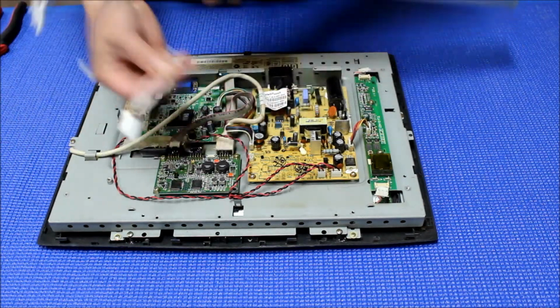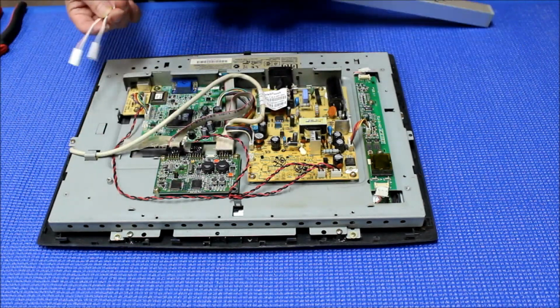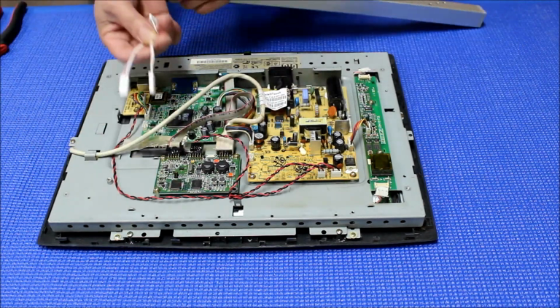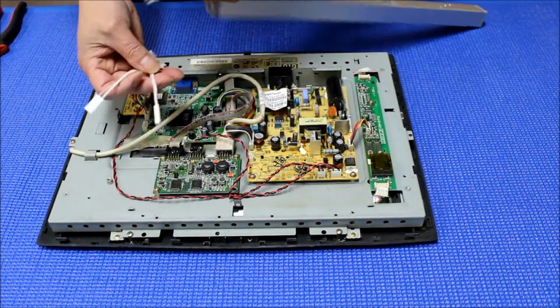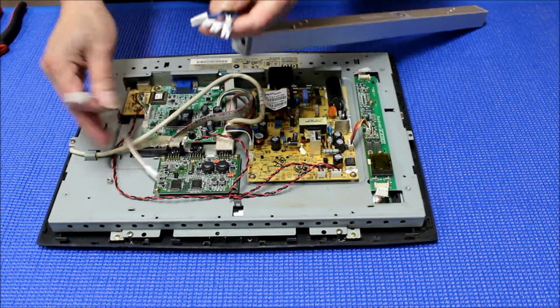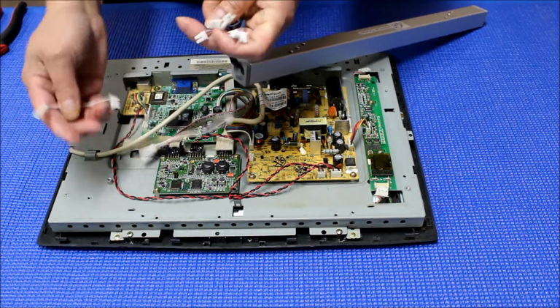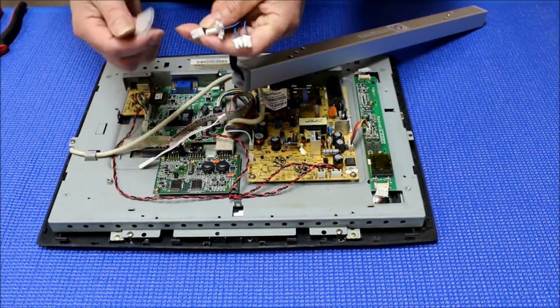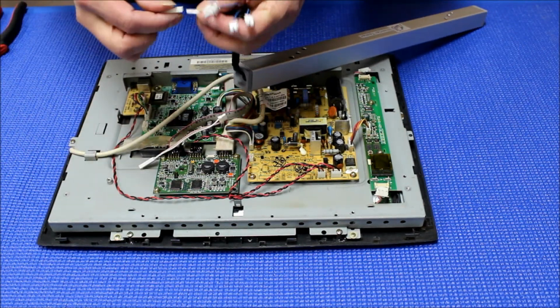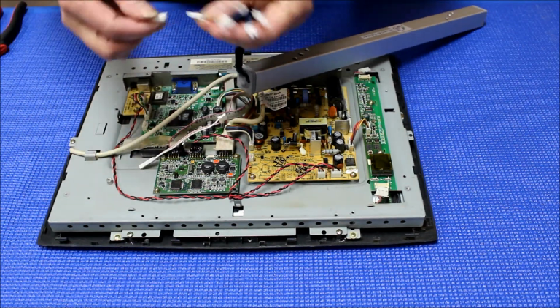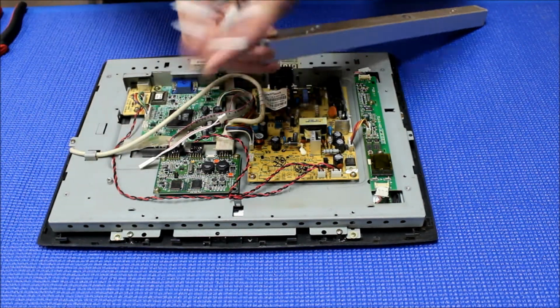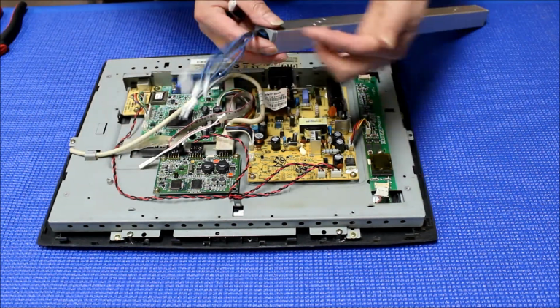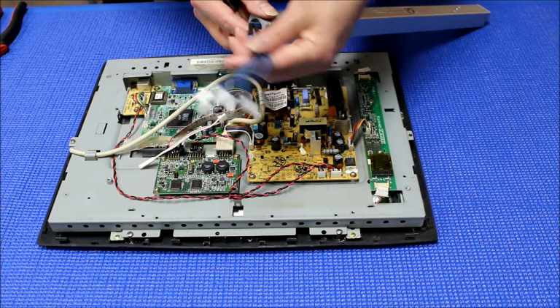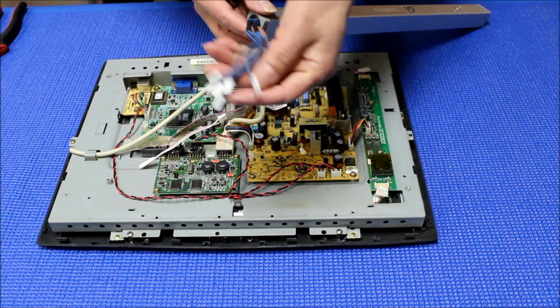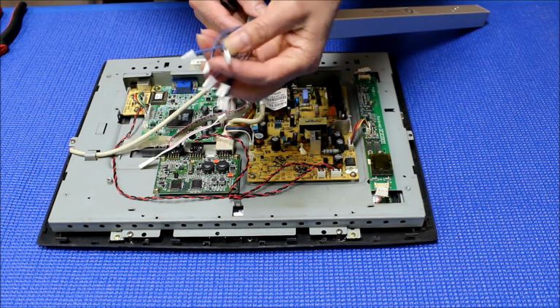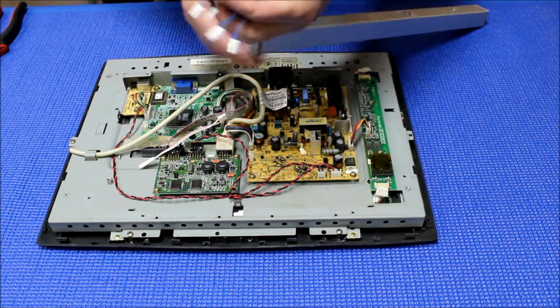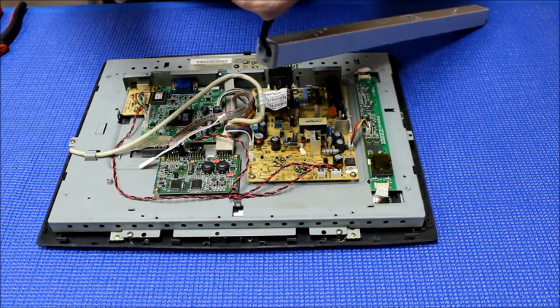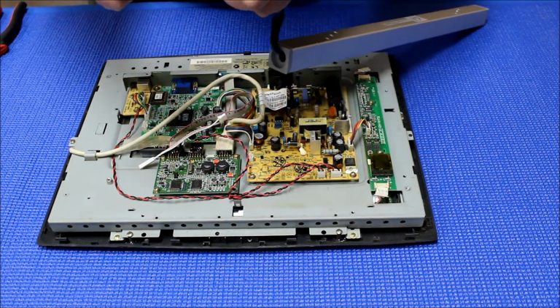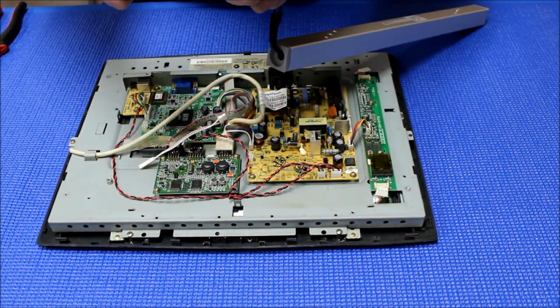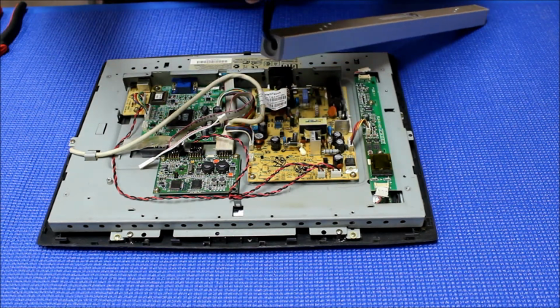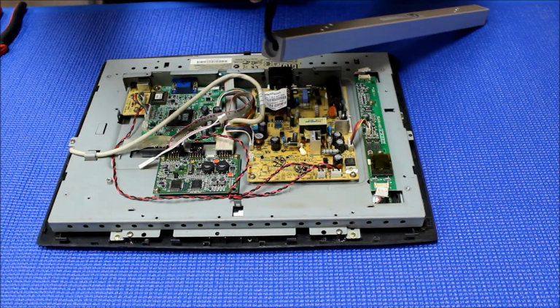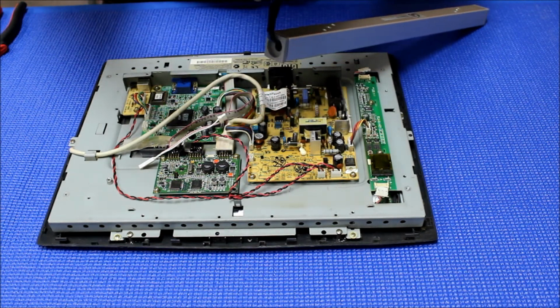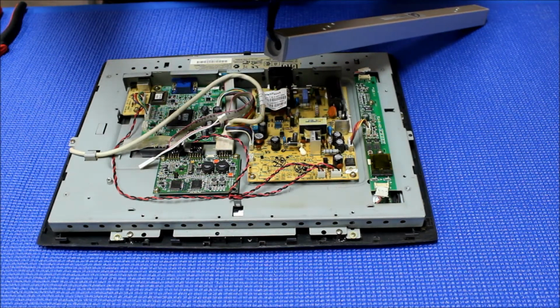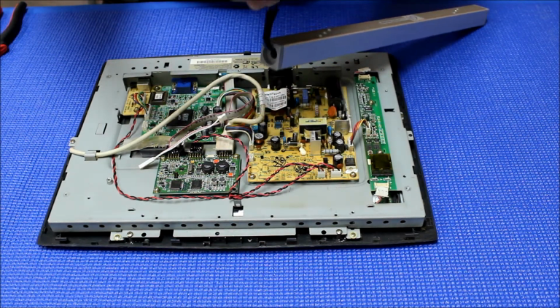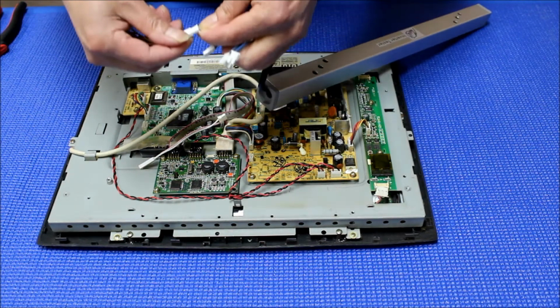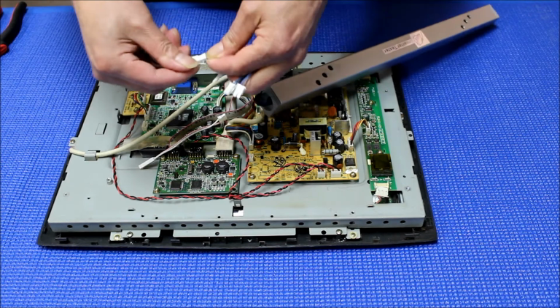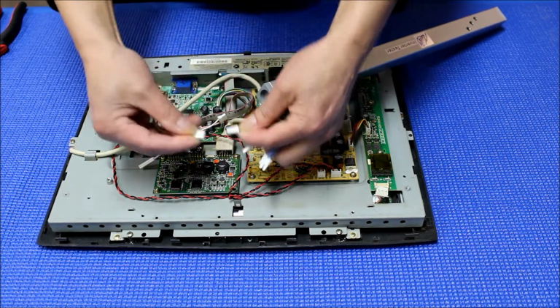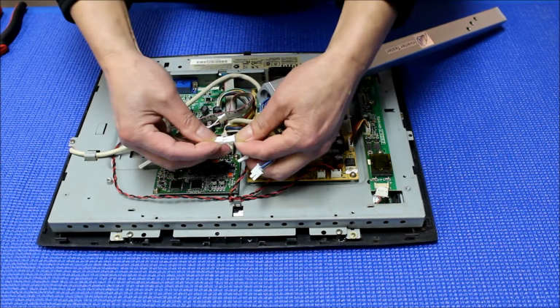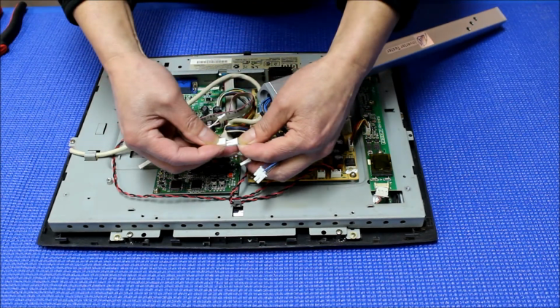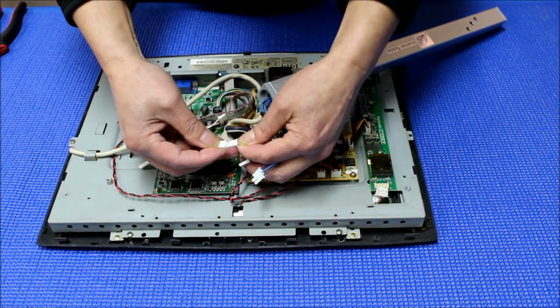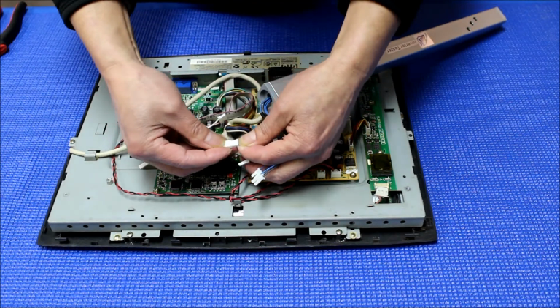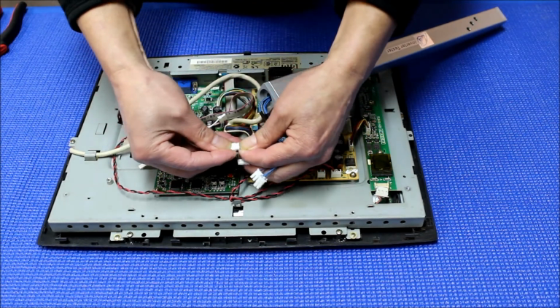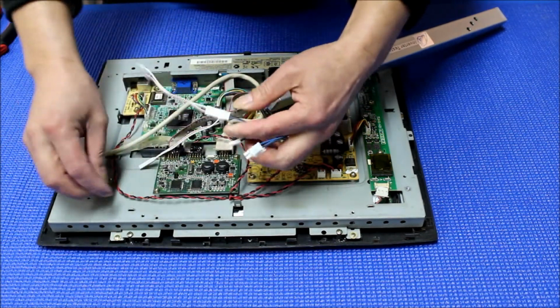Disconnect all the backlight connectors. When you purchase ITO-1, it comes with a few wire adapters. This is one of the wire adapters — you're going to connect it to either two of the six connectors.